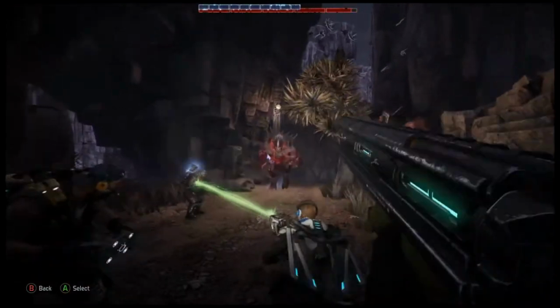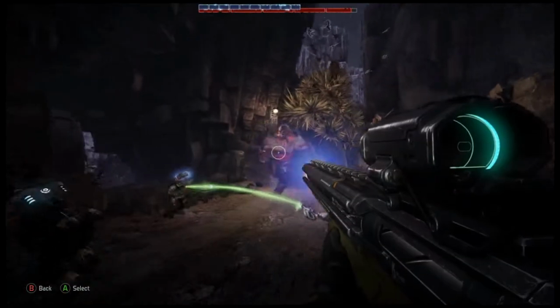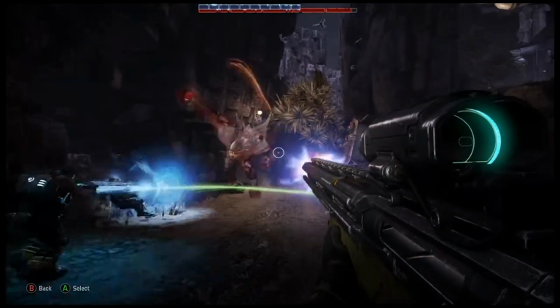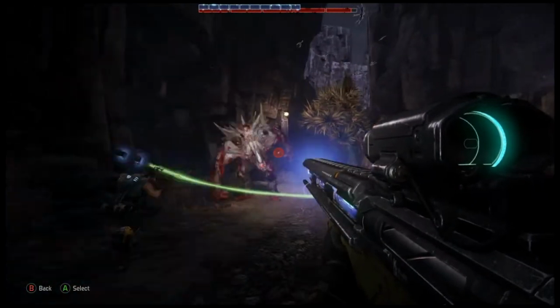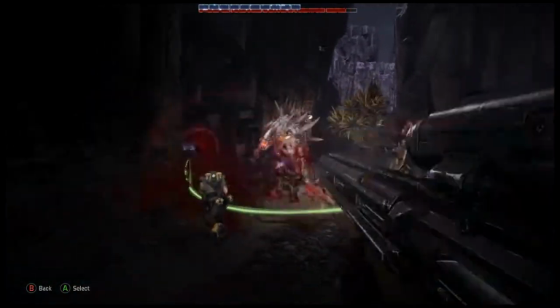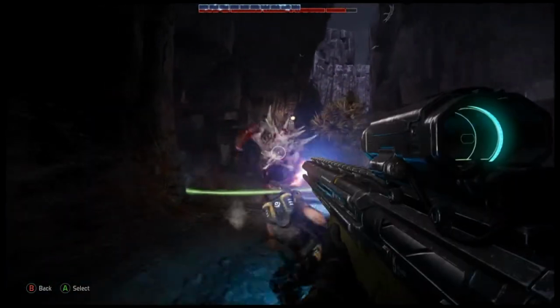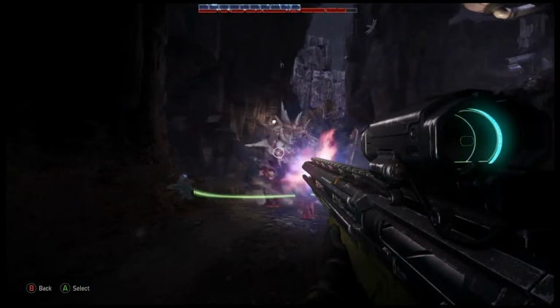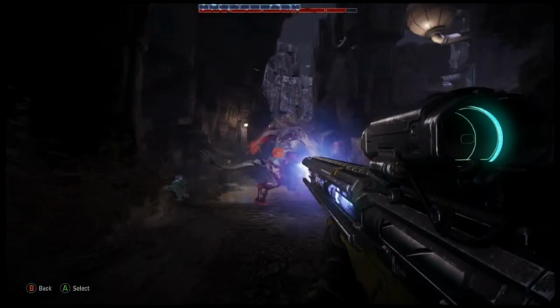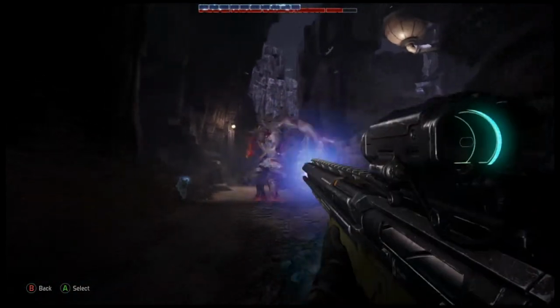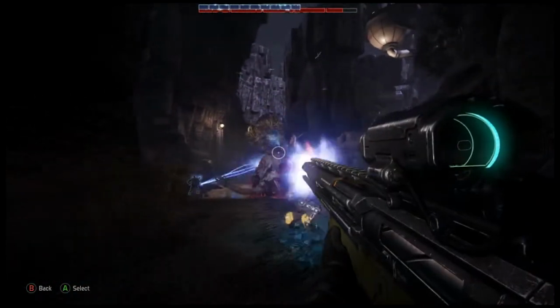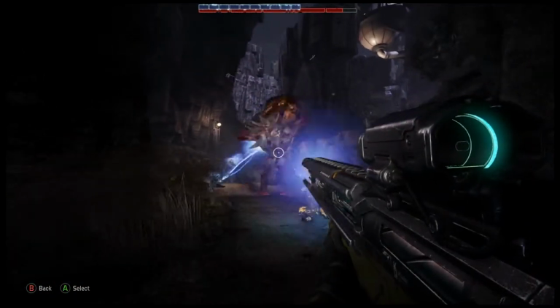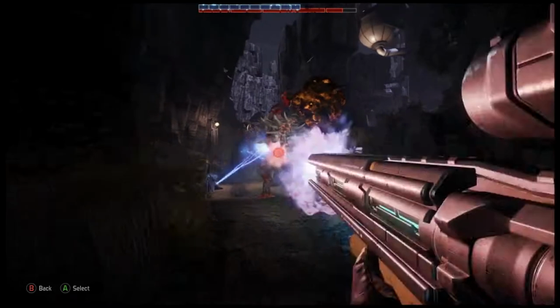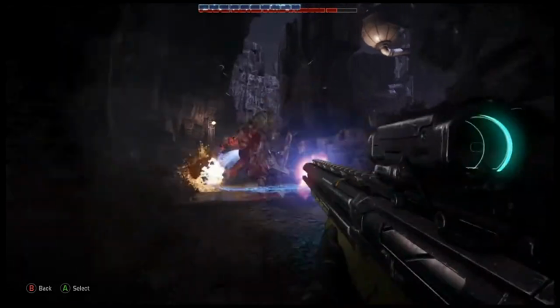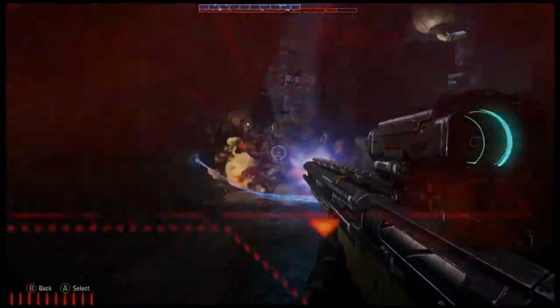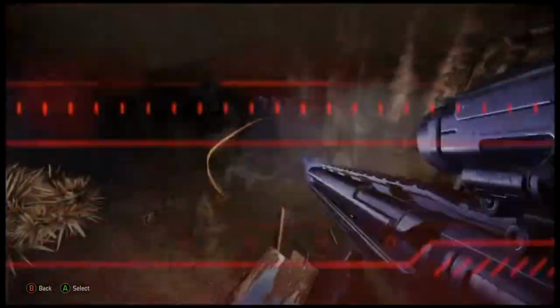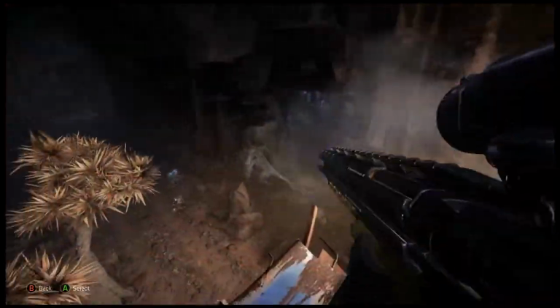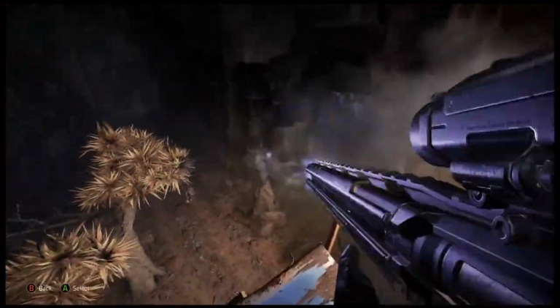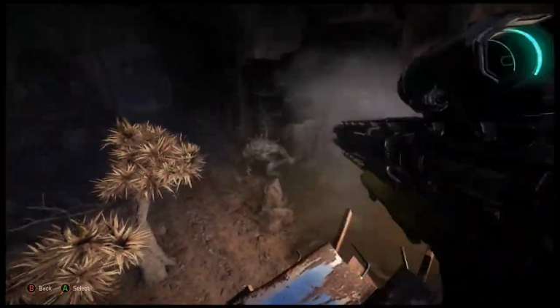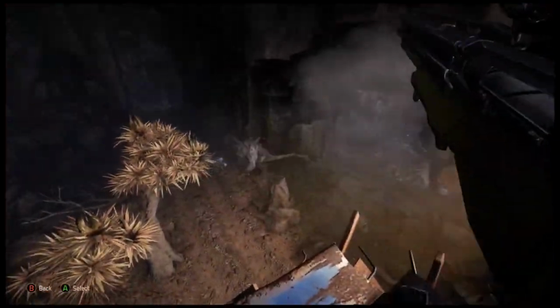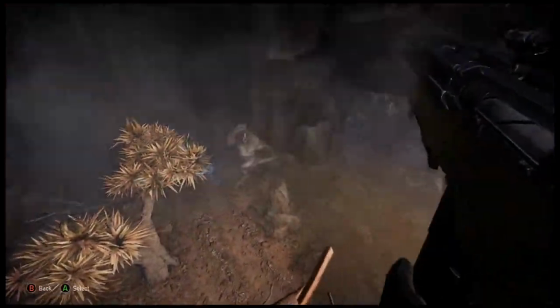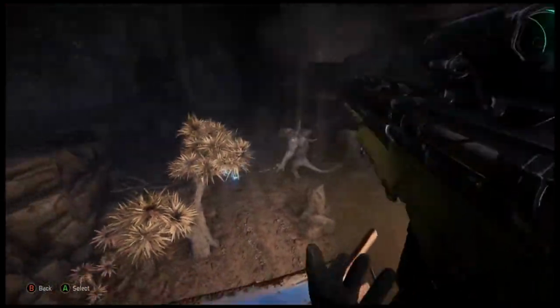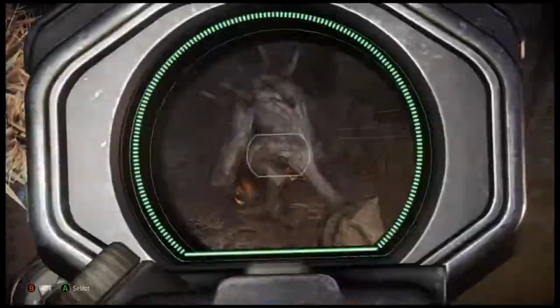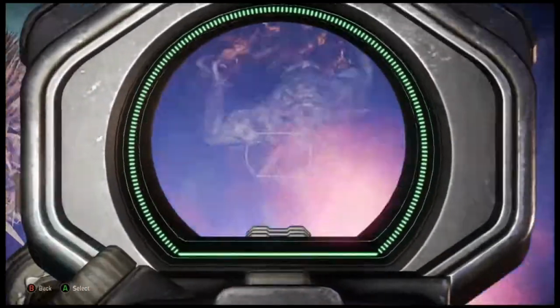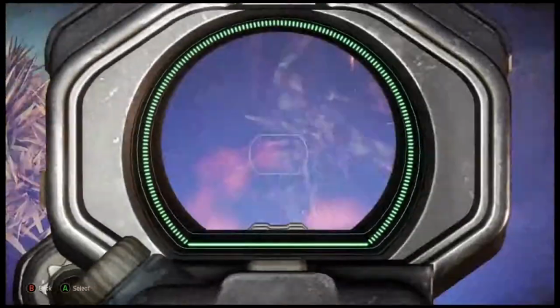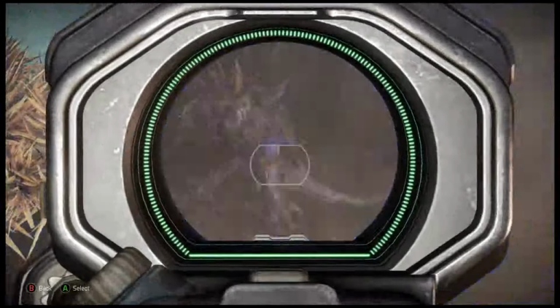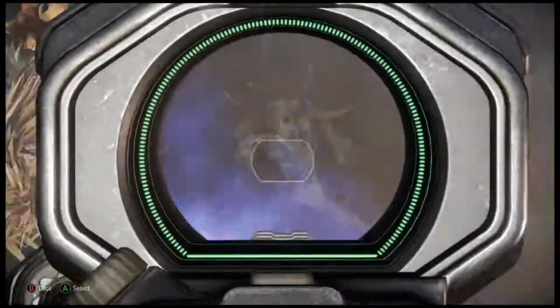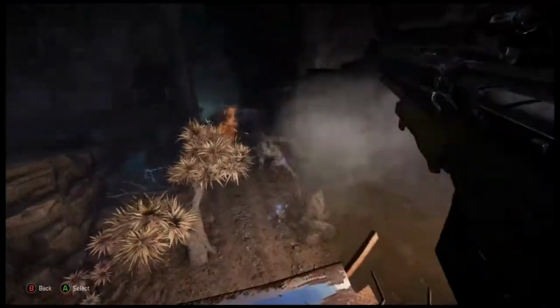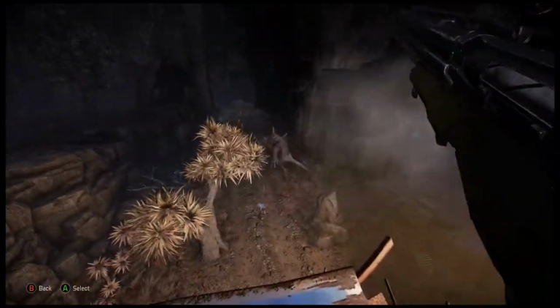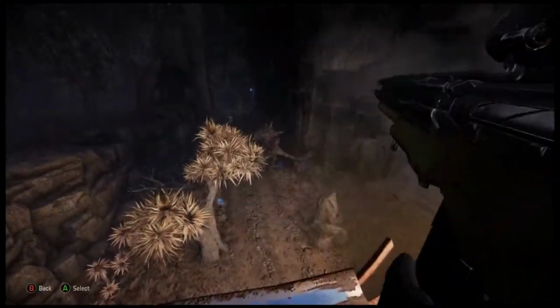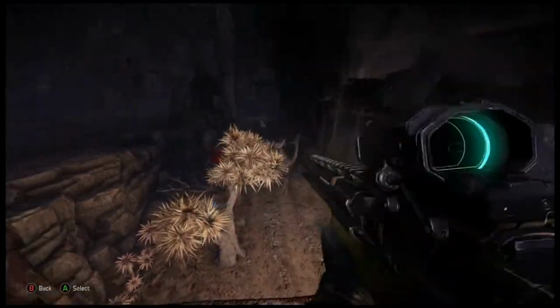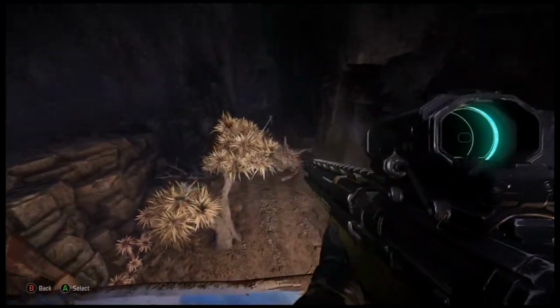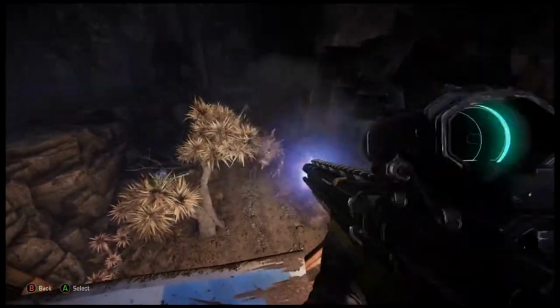Charge shots from your long rifle completely bypass the monster's armor. Once the armor is gone, switch to rapid fire shots — they deal damage at a better rate than charge shots.